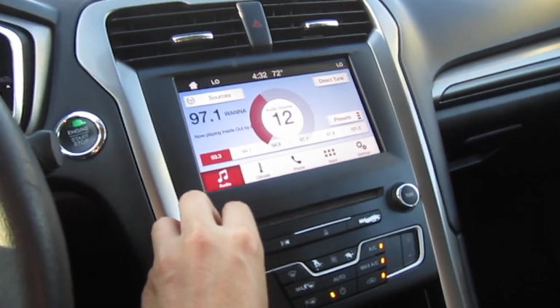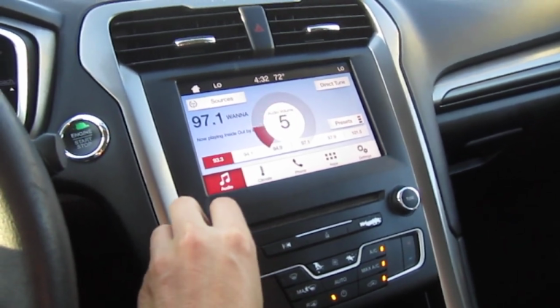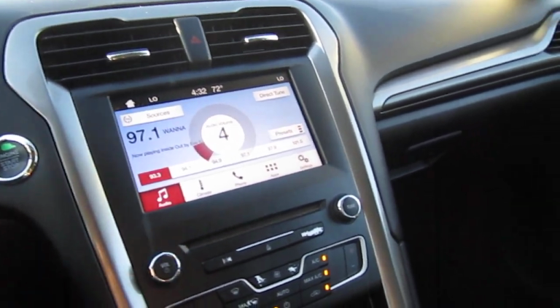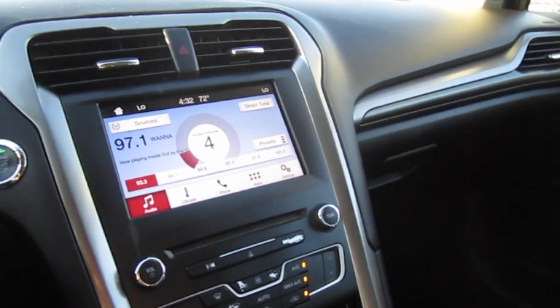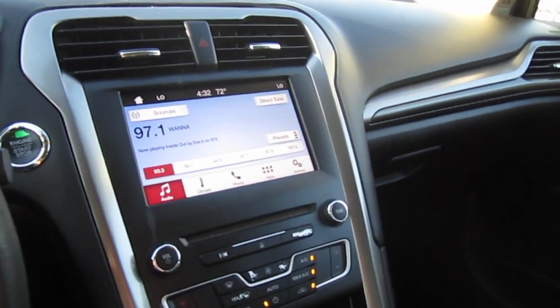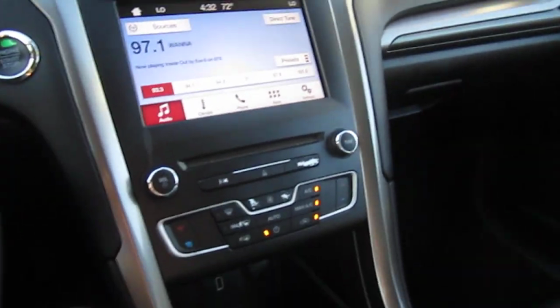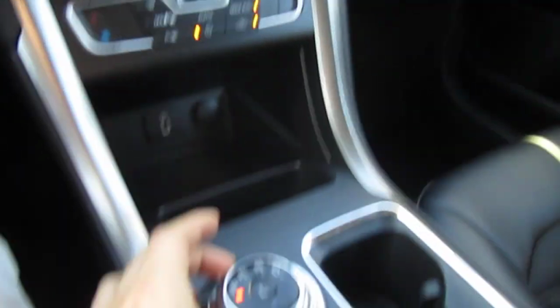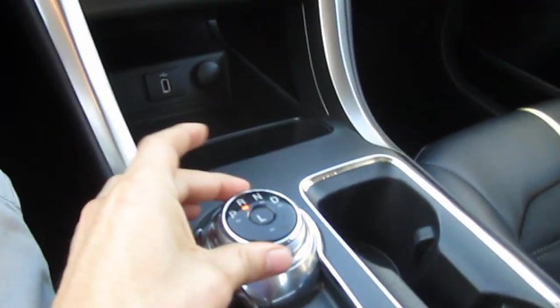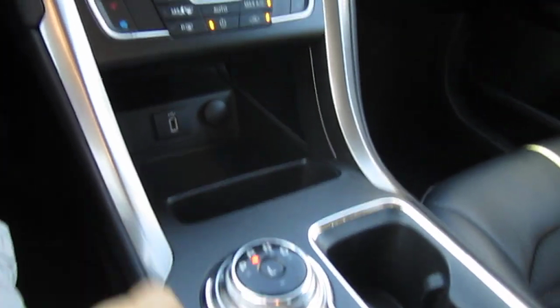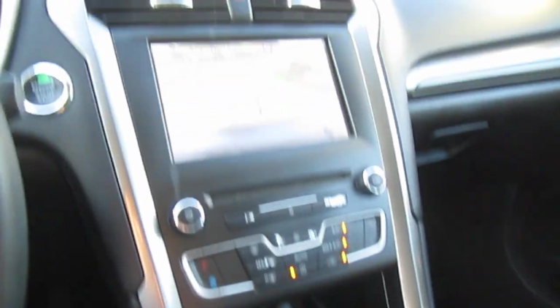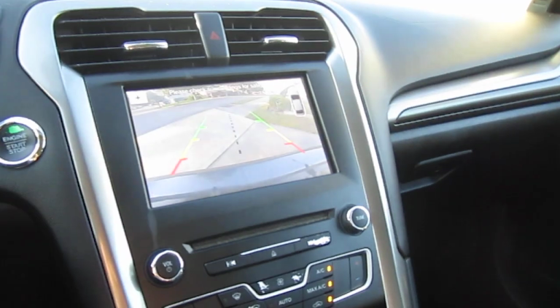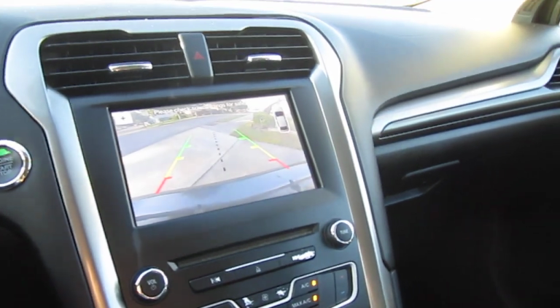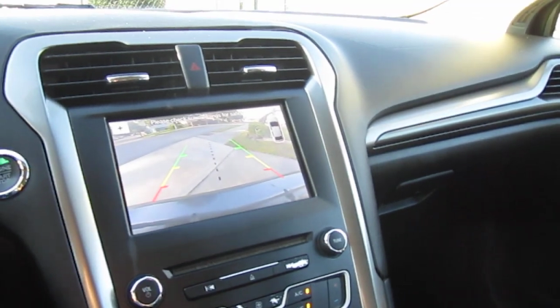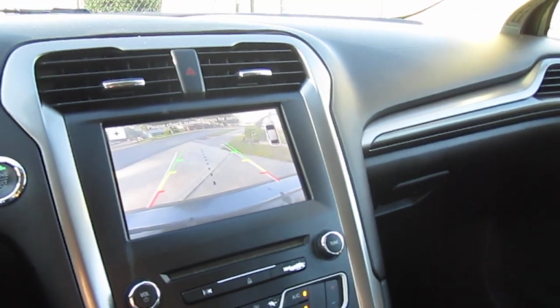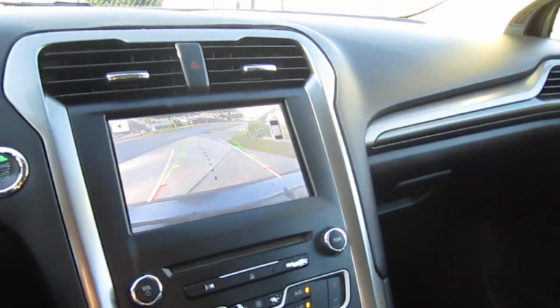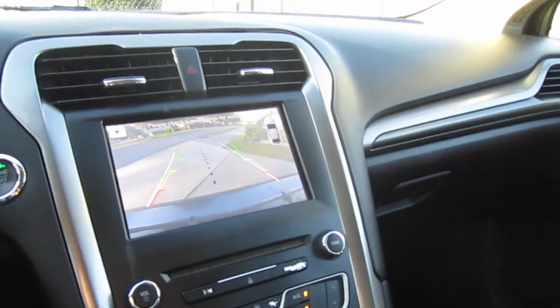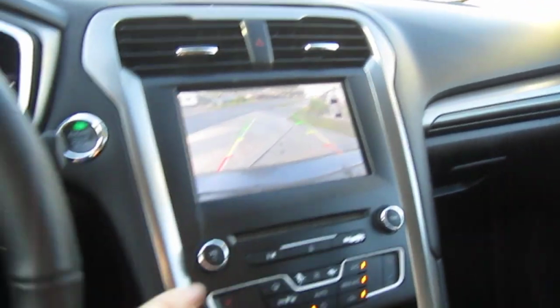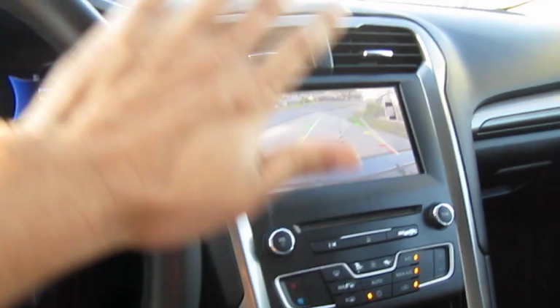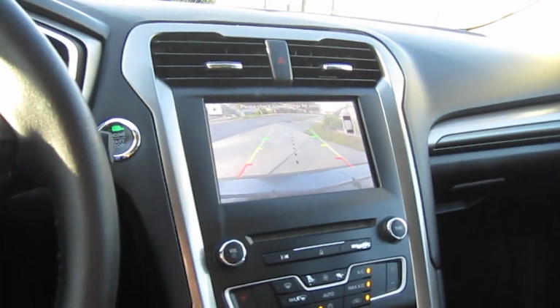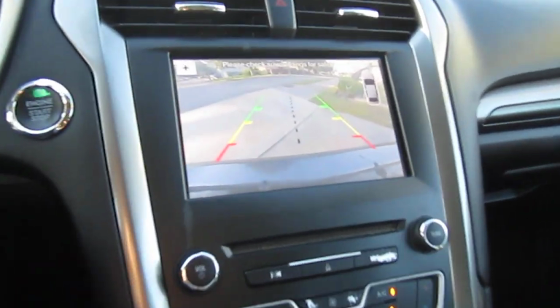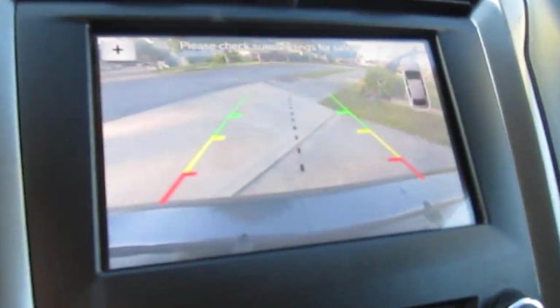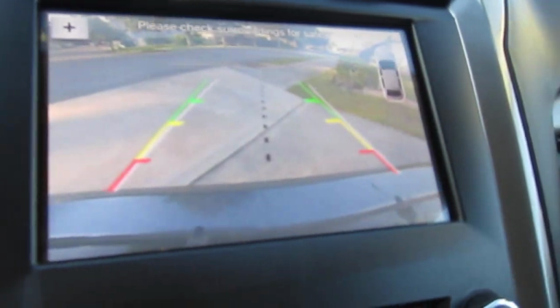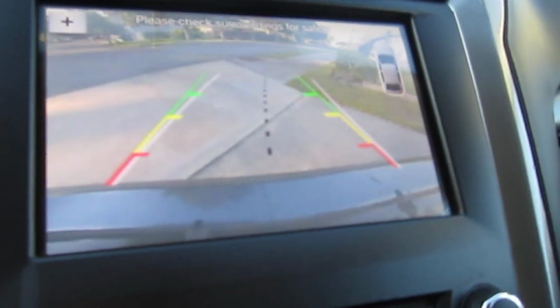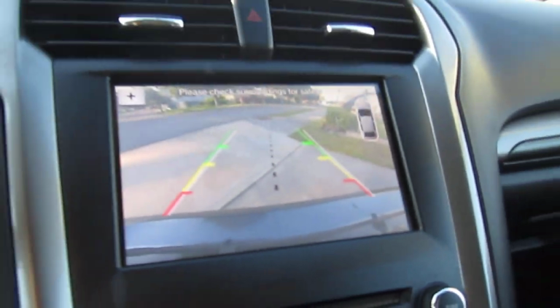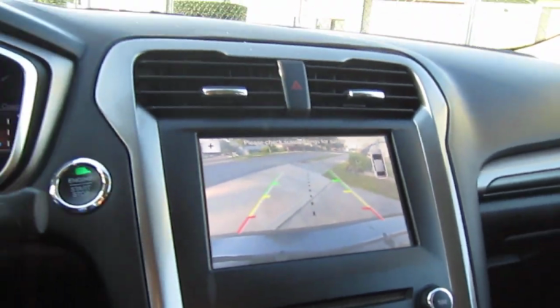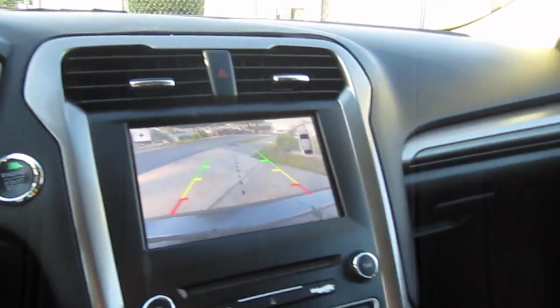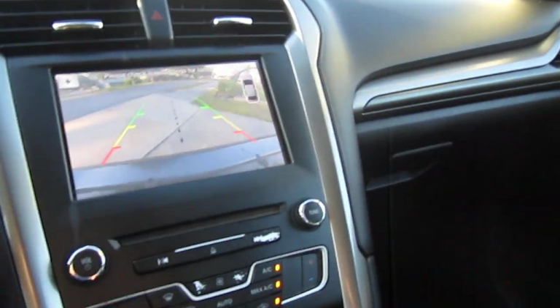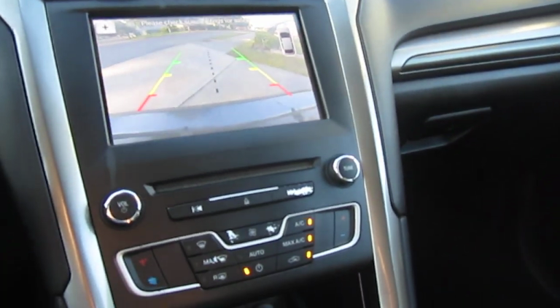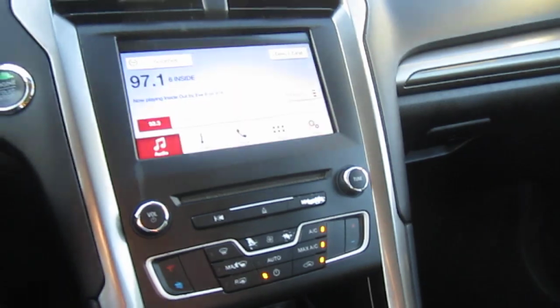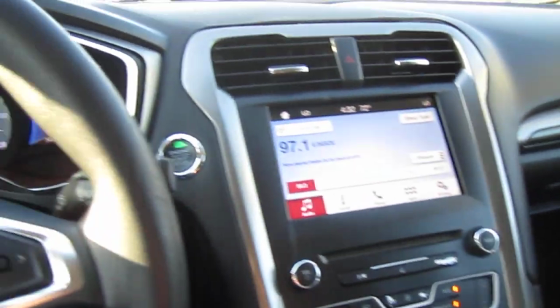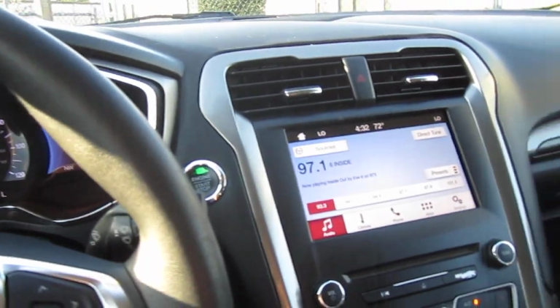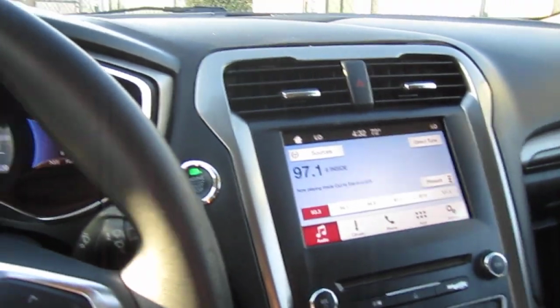As you can hear, the radio sounds beautiful. We'll engage reverse here — you can see the backup camera, and it does have the turning guide lines with it as well. So it follows the steering wheel, which is nice.